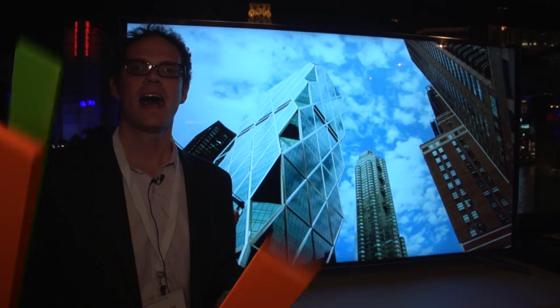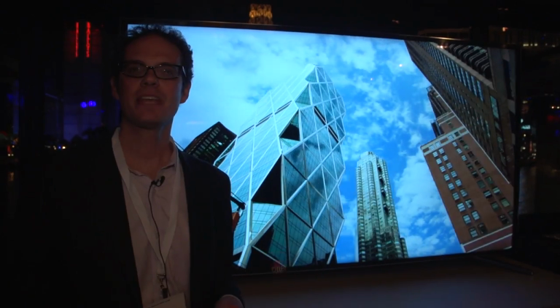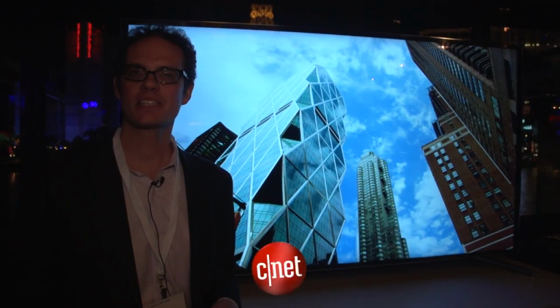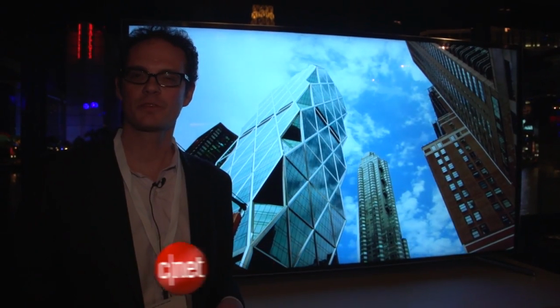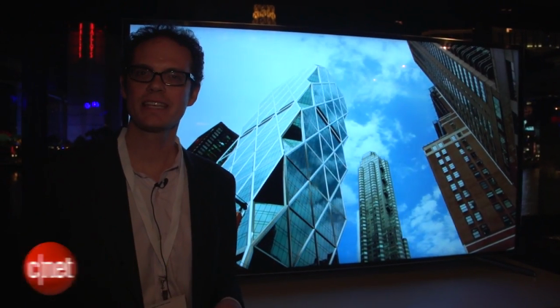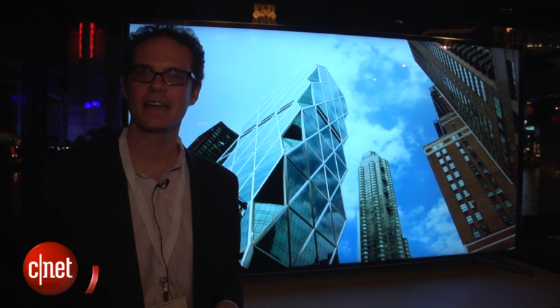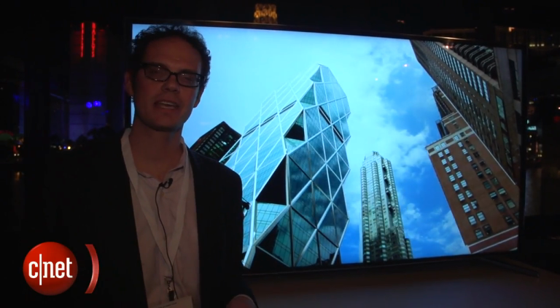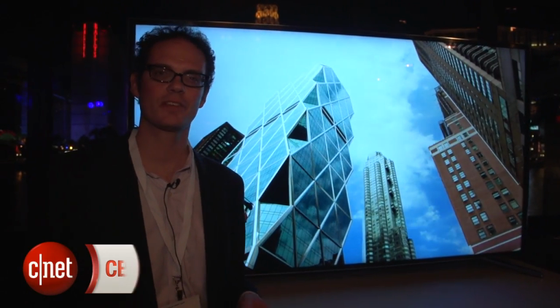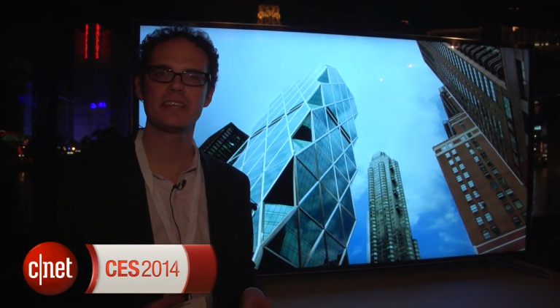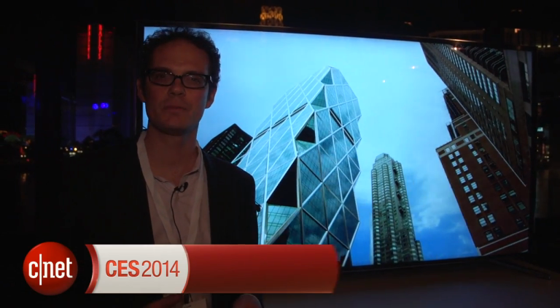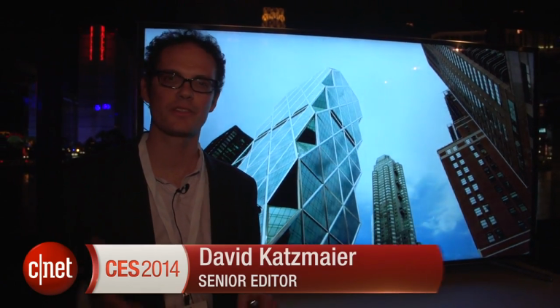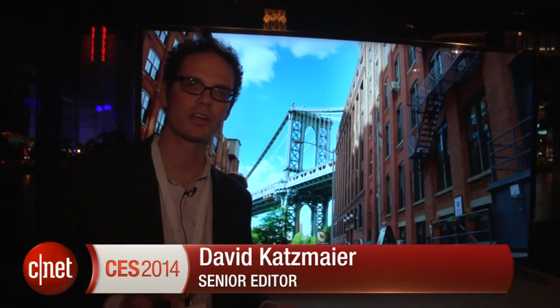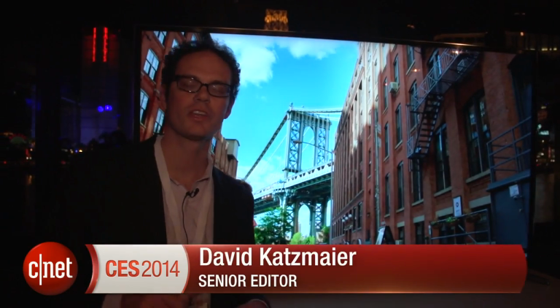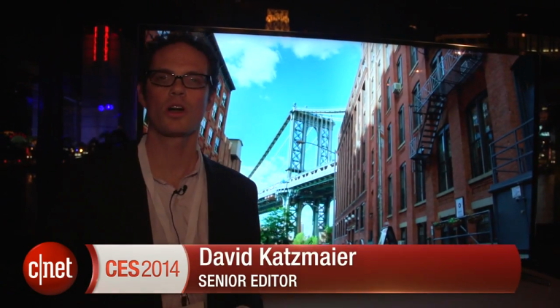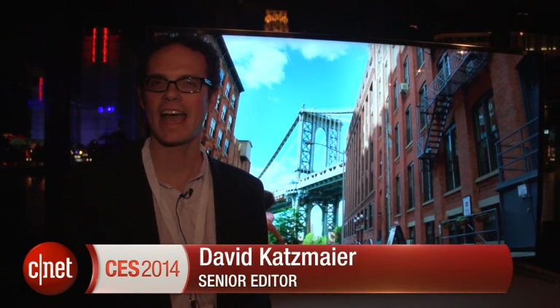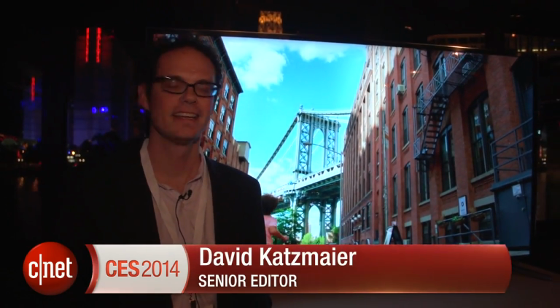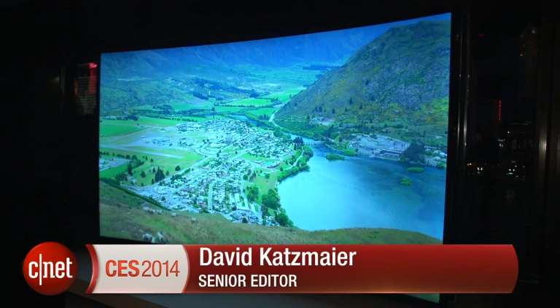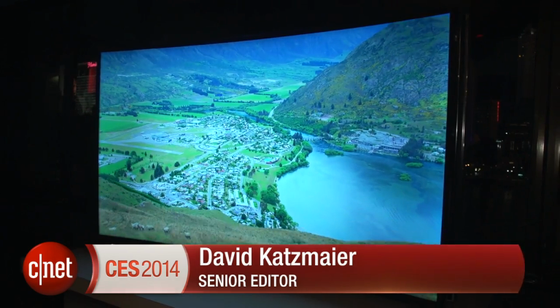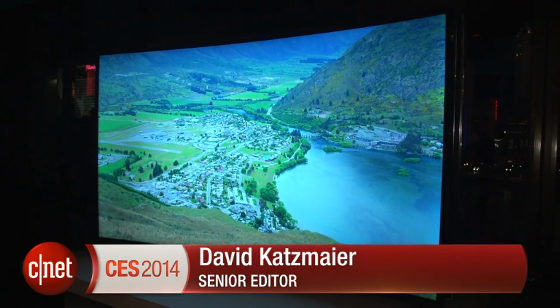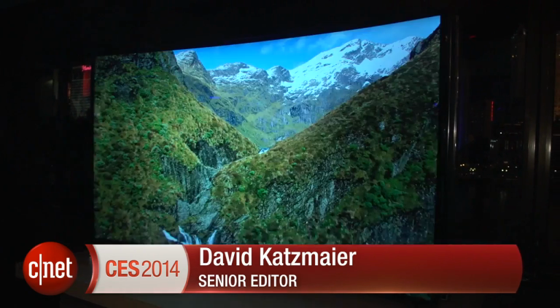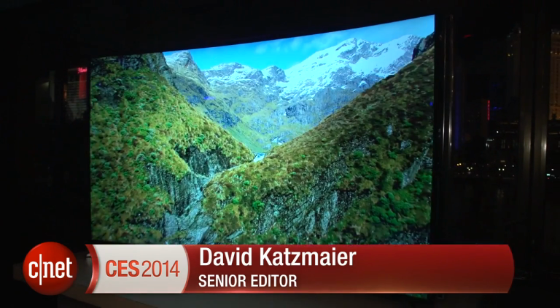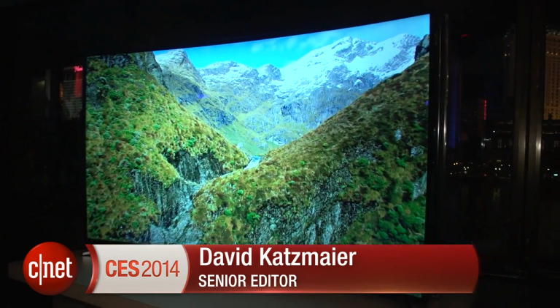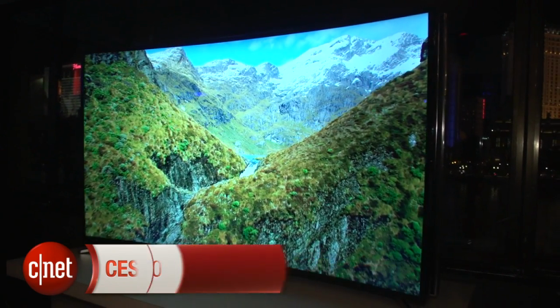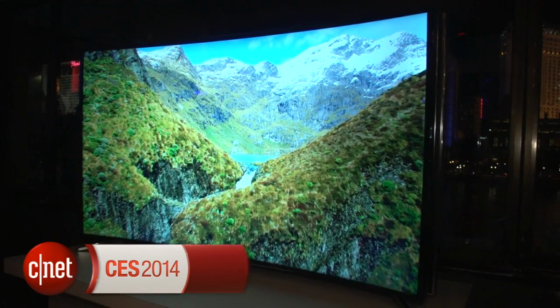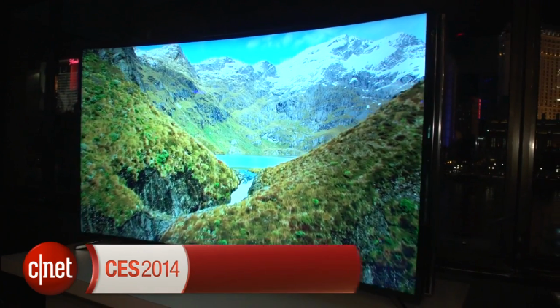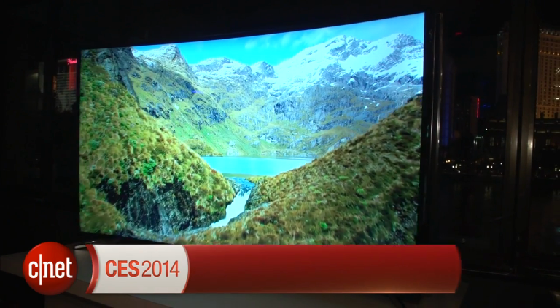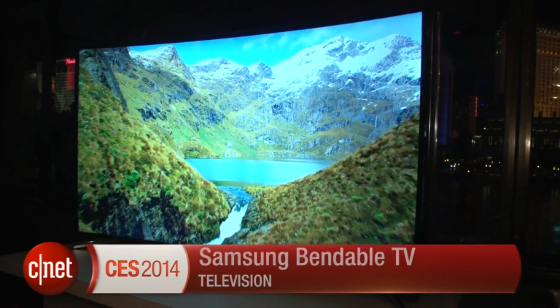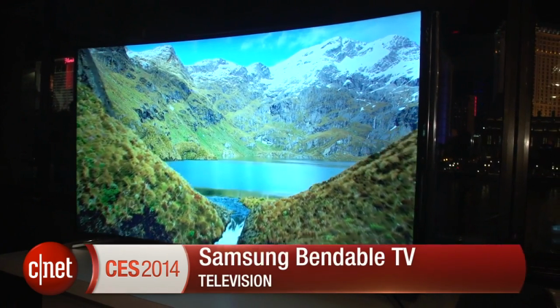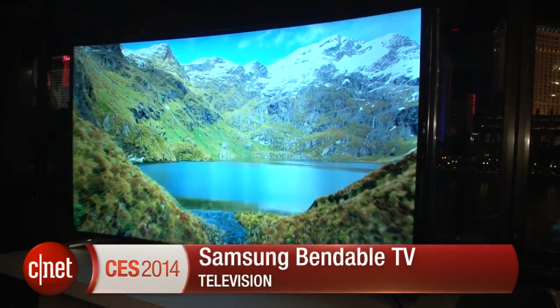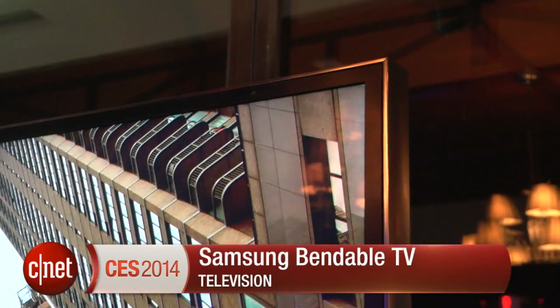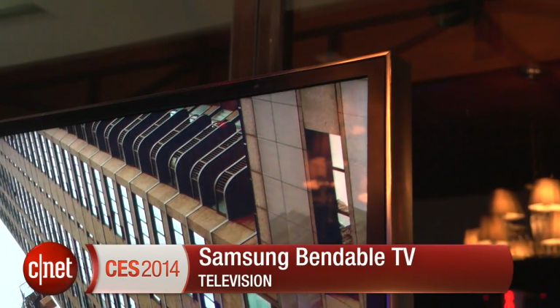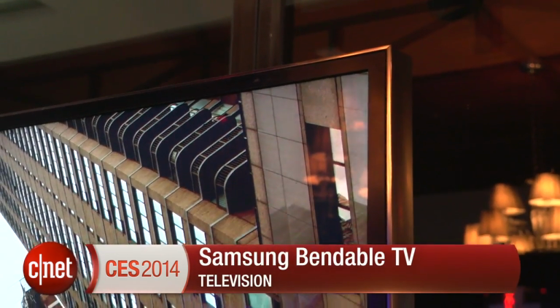Hi, I'm David Katzmeyer from CNET, and I'm standing in front of a TV that can be either curved or flat. Let's say you've heard about these new curved televisions and you don't quite know whether you really want one. Well, this TV can be both.